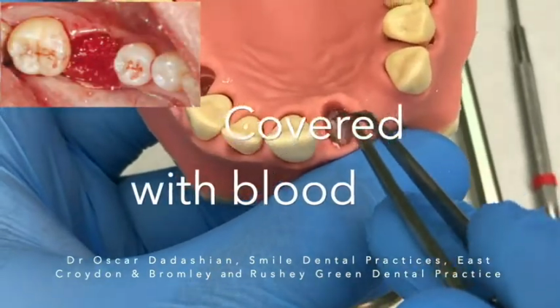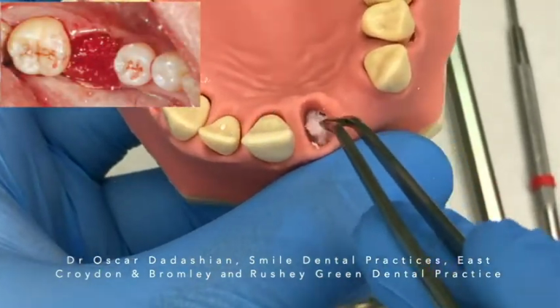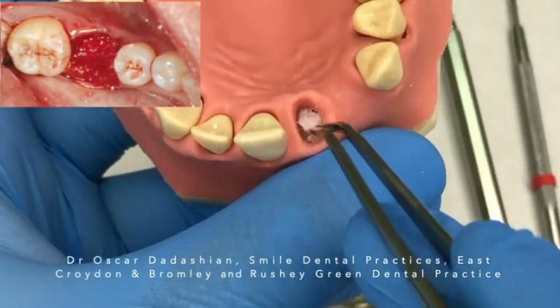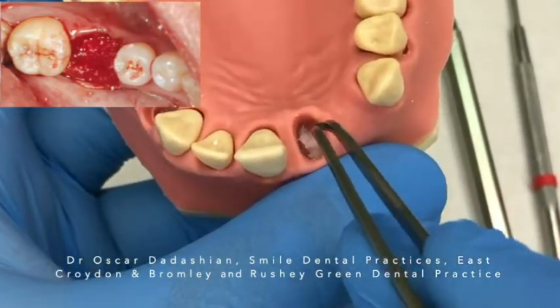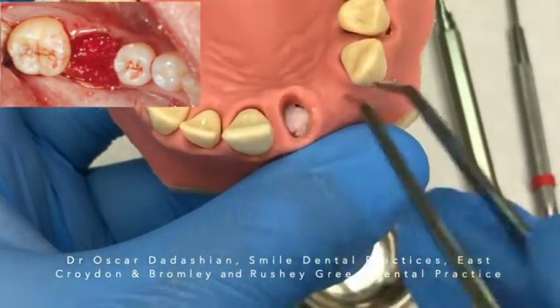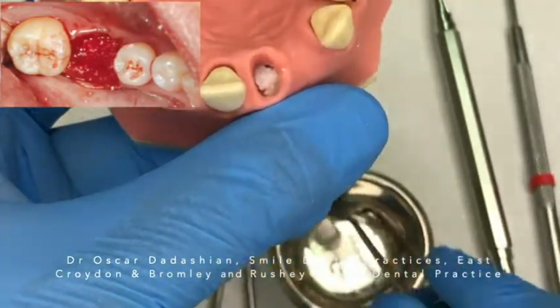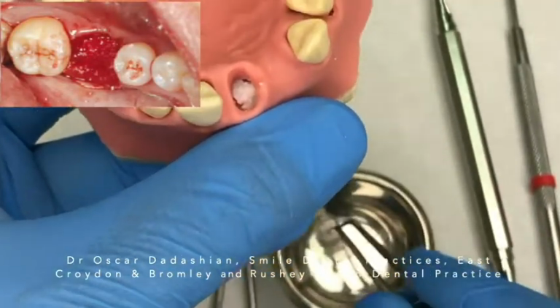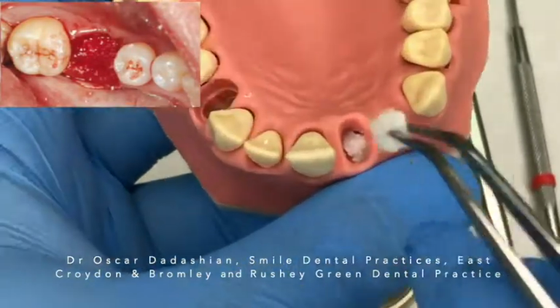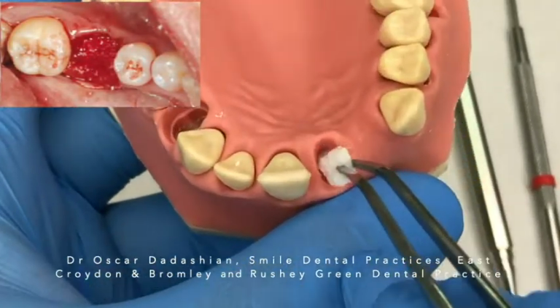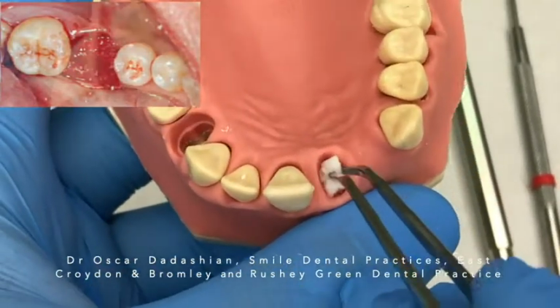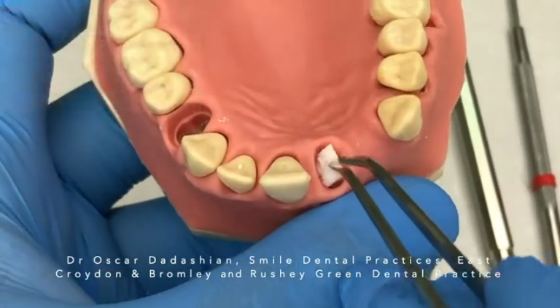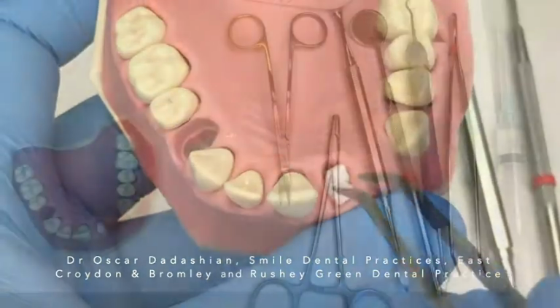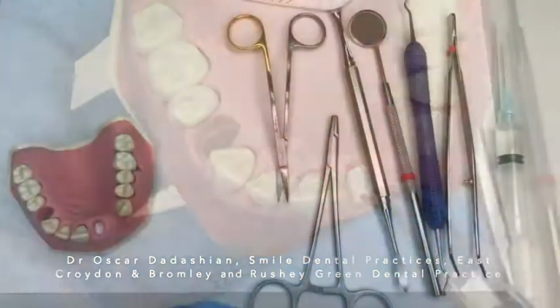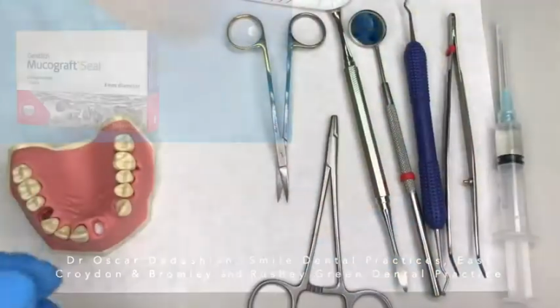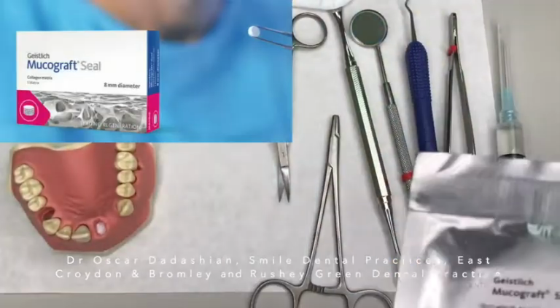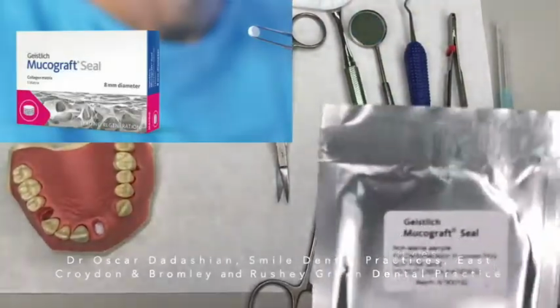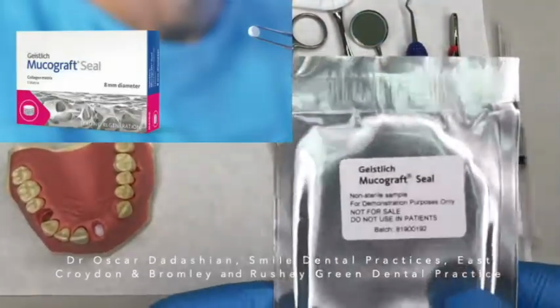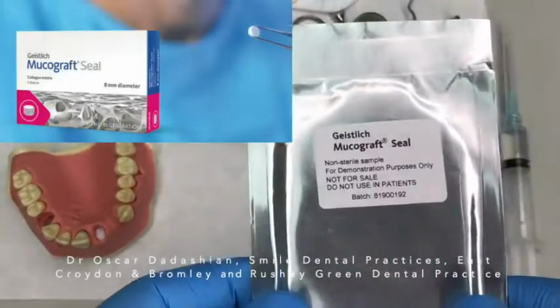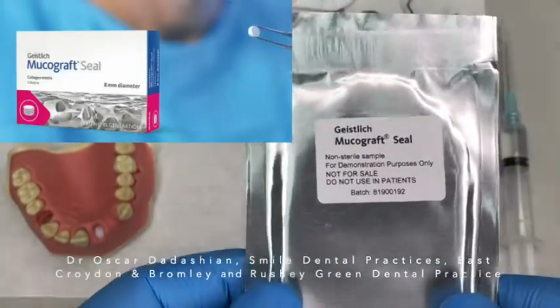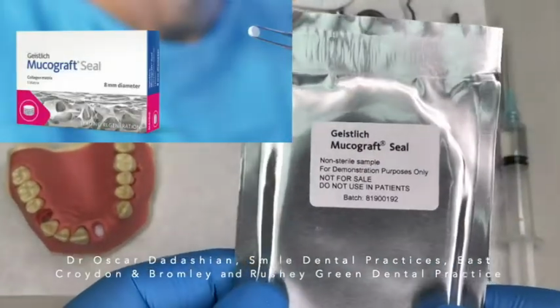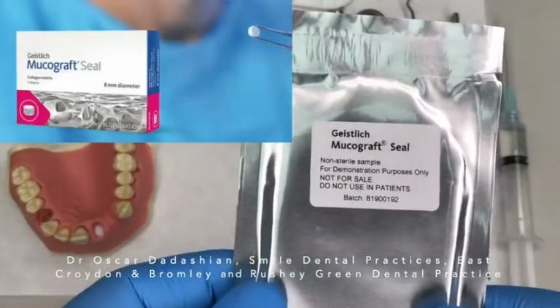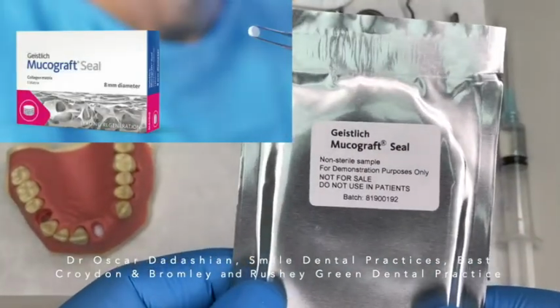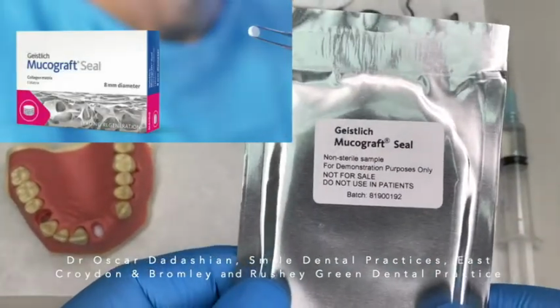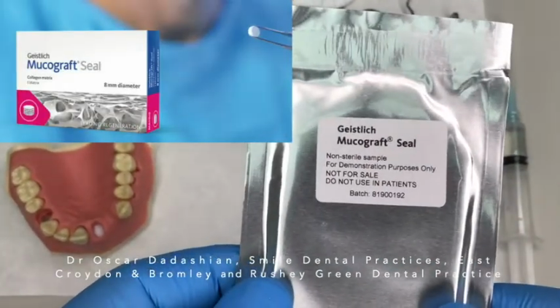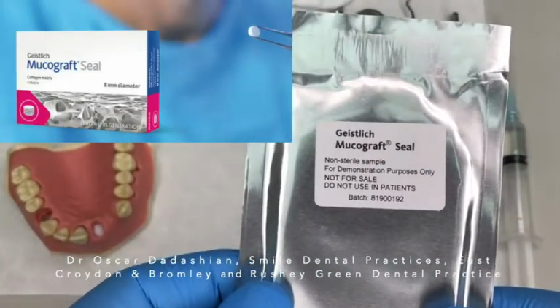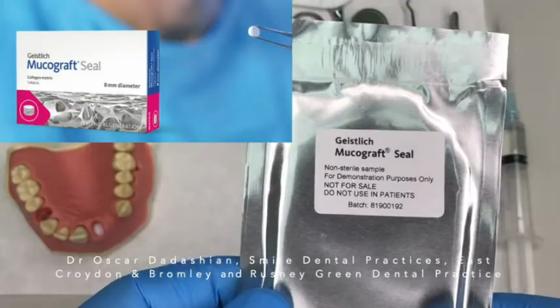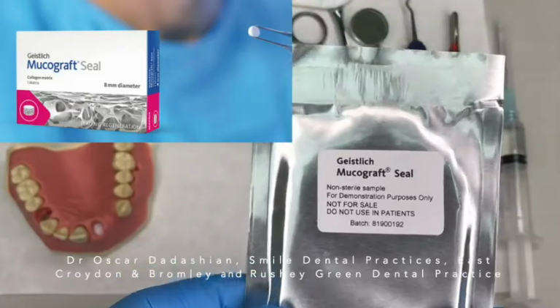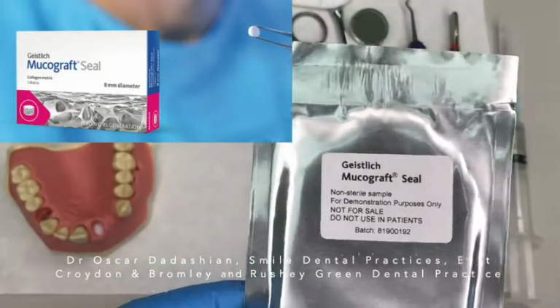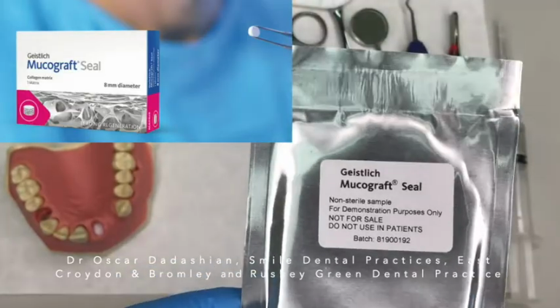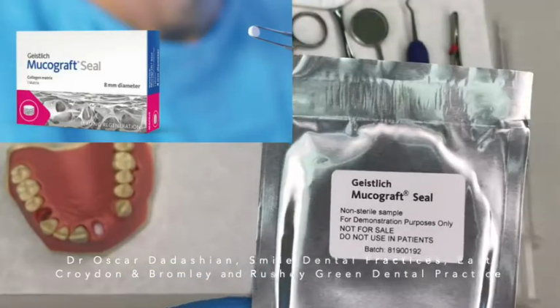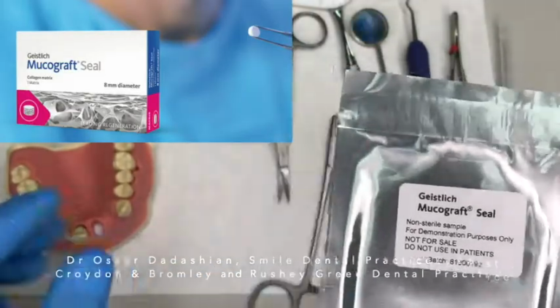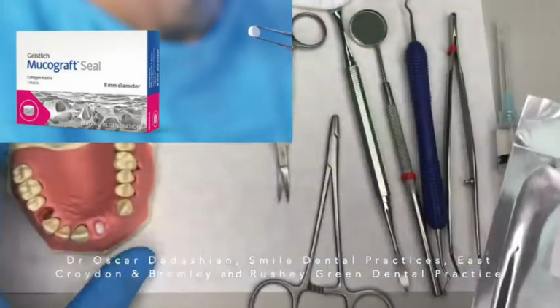If it's not covered, I would encourage bleeding. In this case I'm going to be covering the grafting material with a material called Mucograft Seal. I use this mainly if I want to maintain the soft tissue thickness.